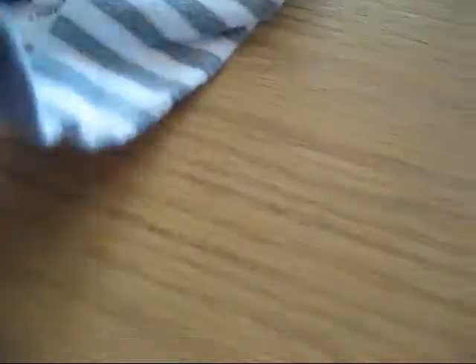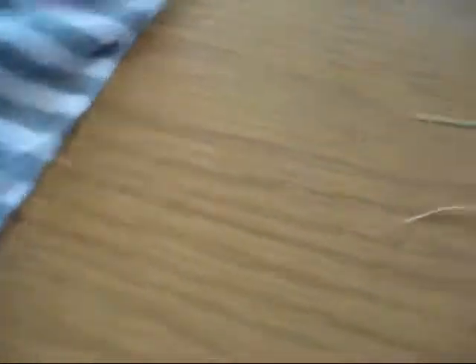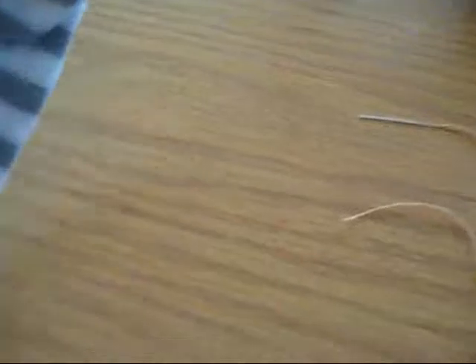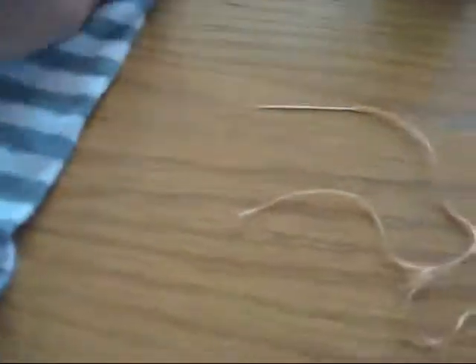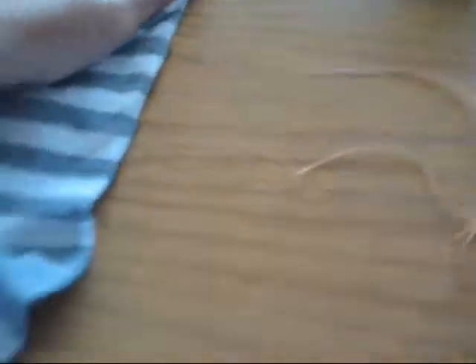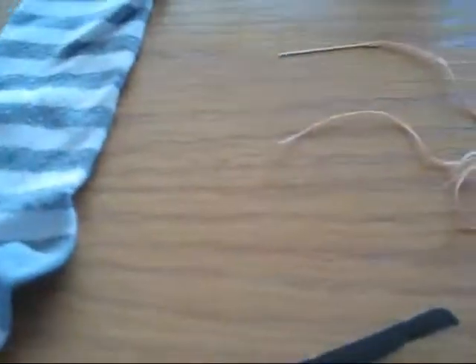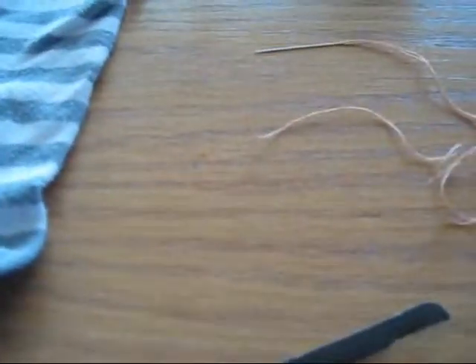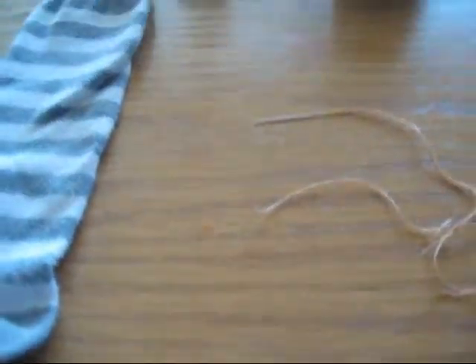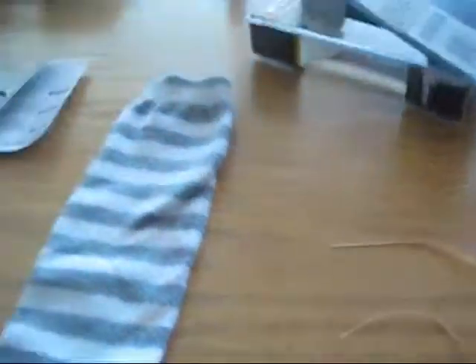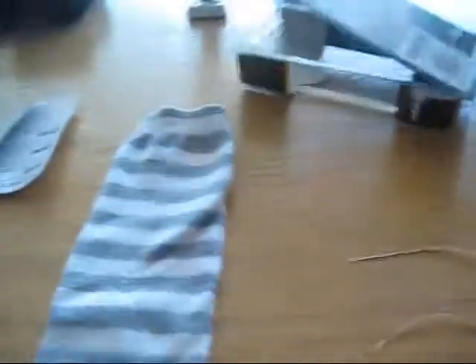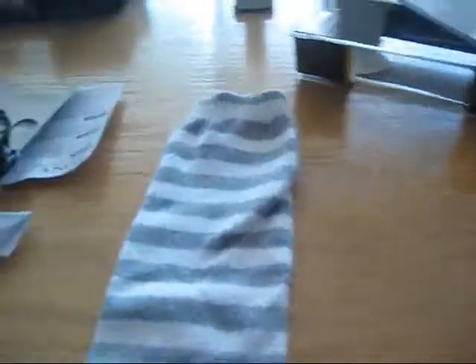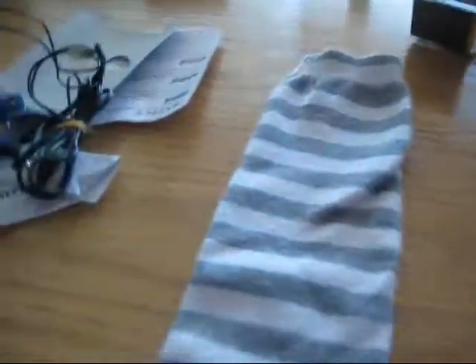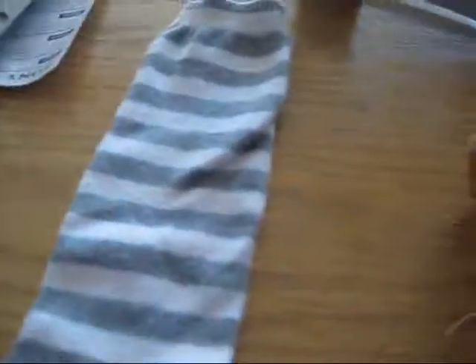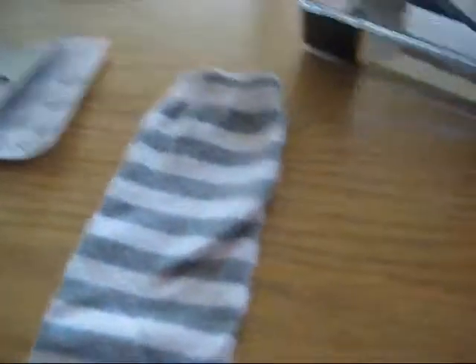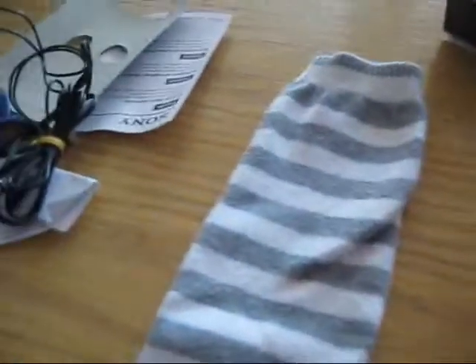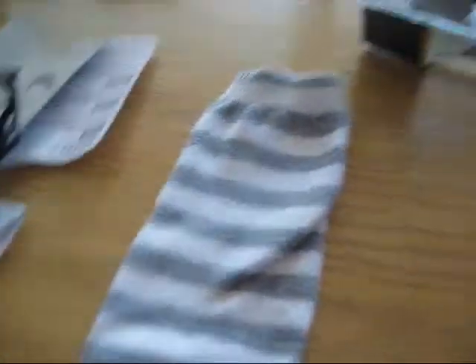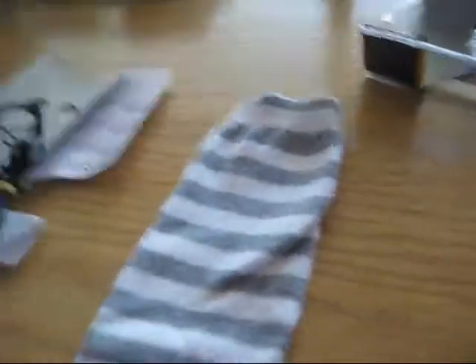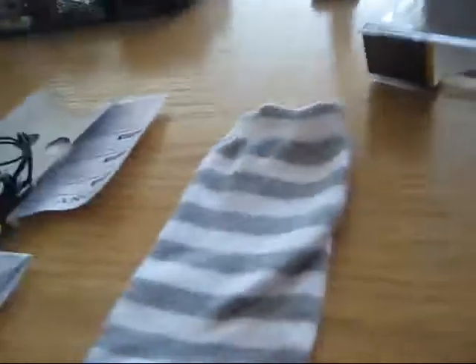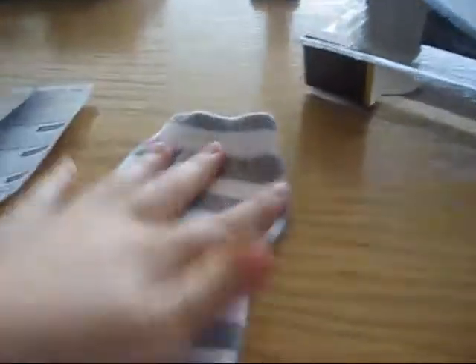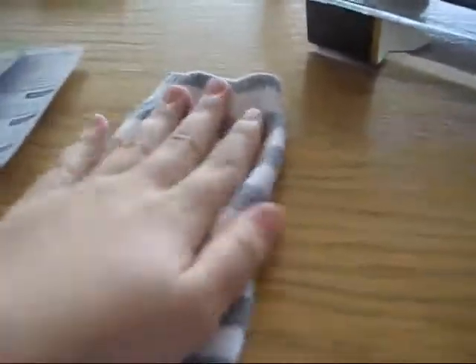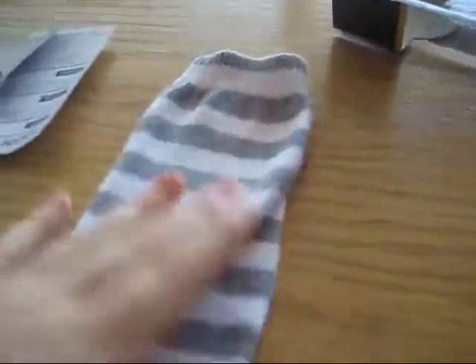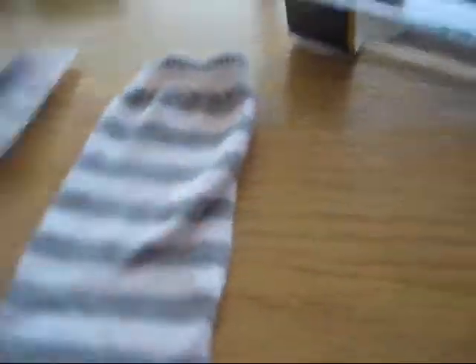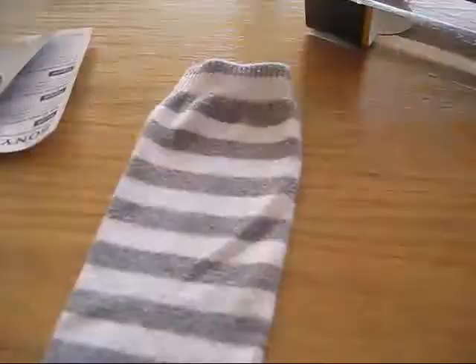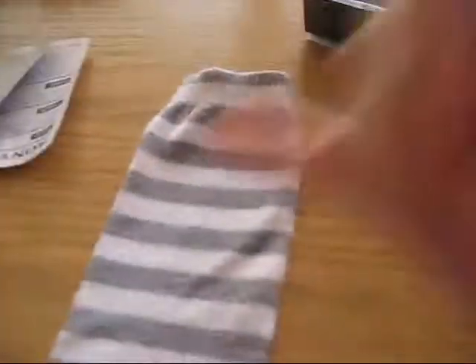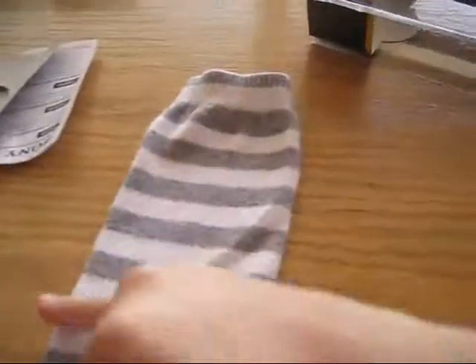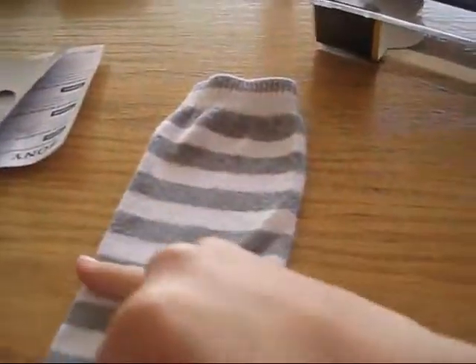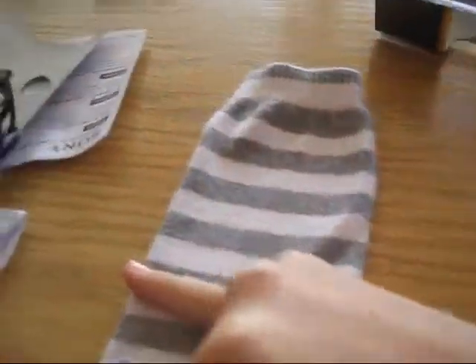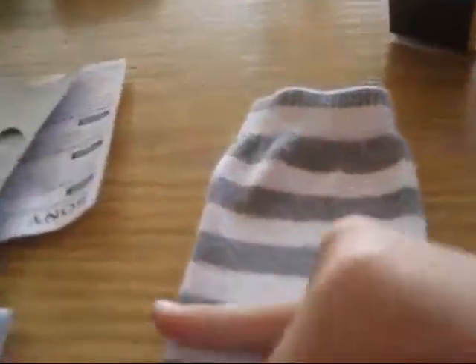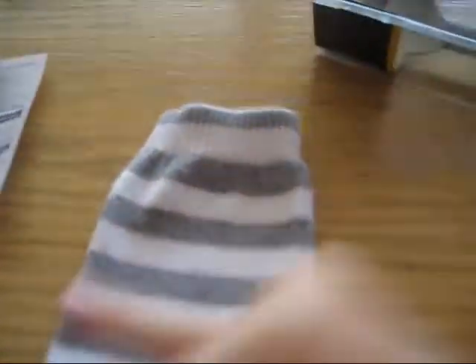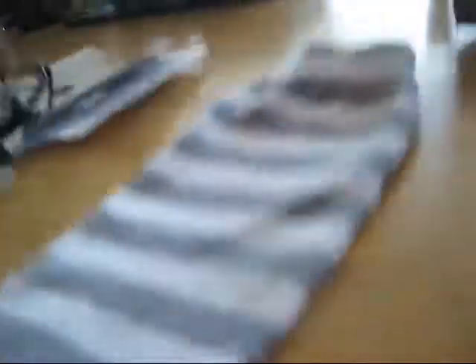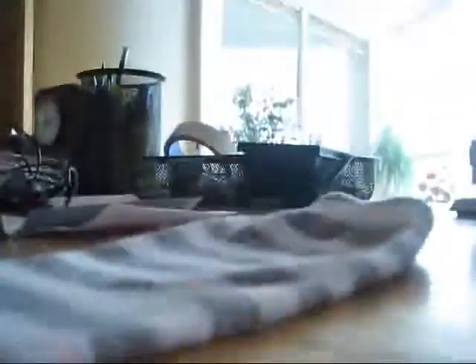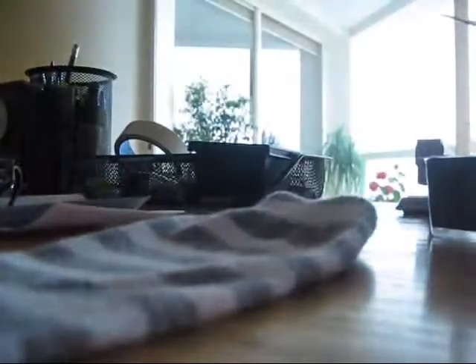Okay, first you are going to measure whatever thing you want to put inside your case, or you can just cut a random size and see what goes inside. I'm going to cut like about here, right here.